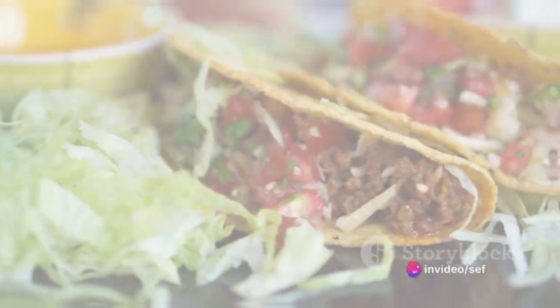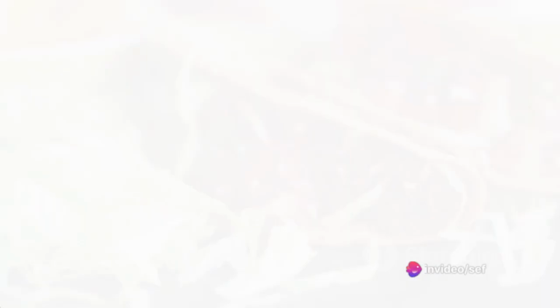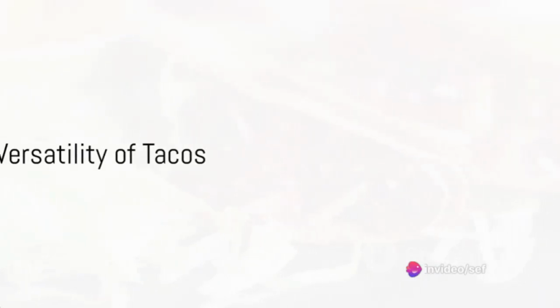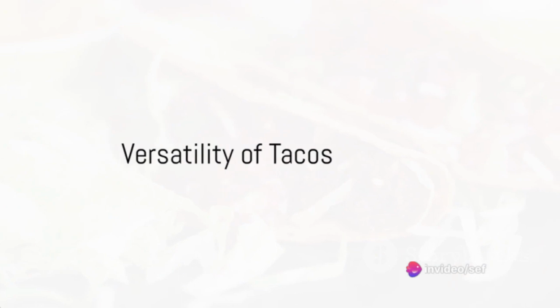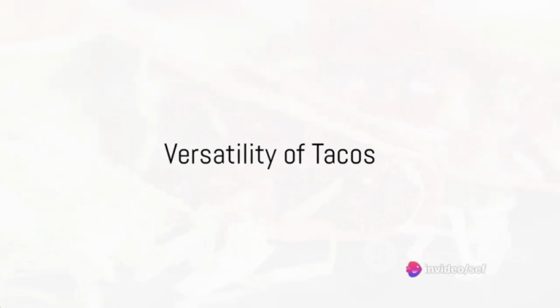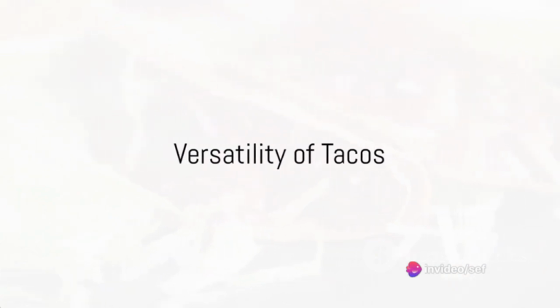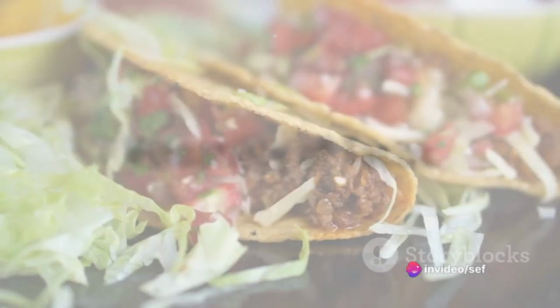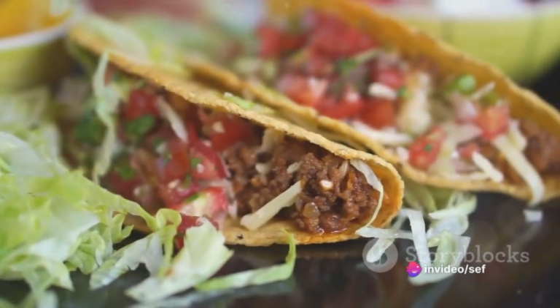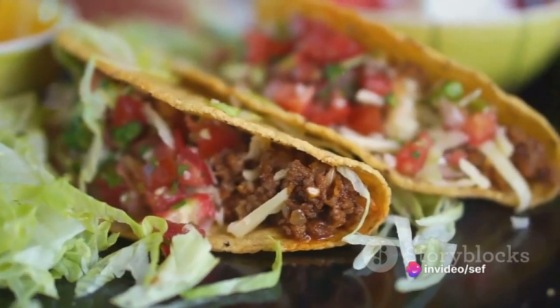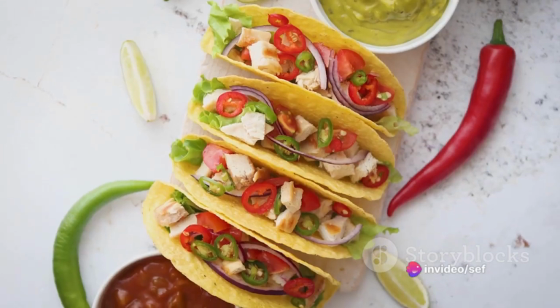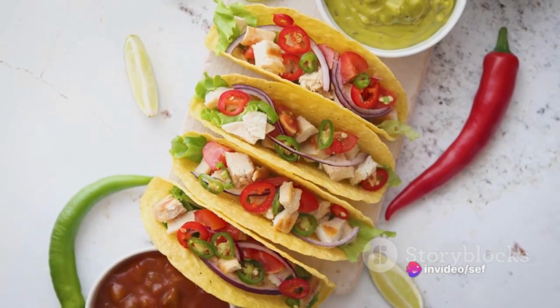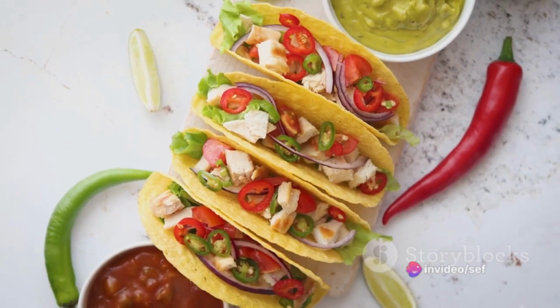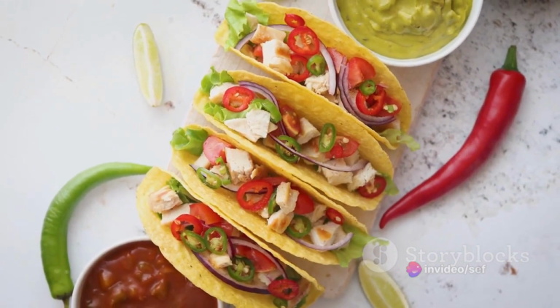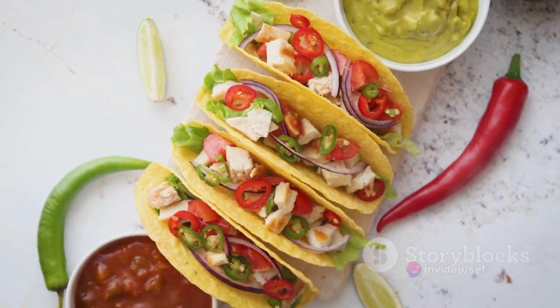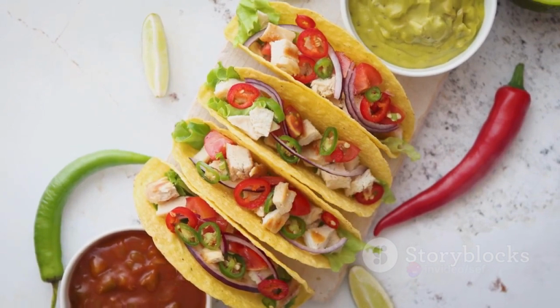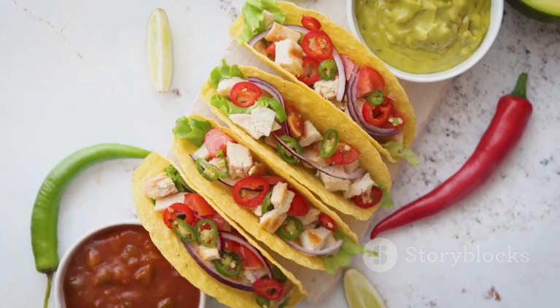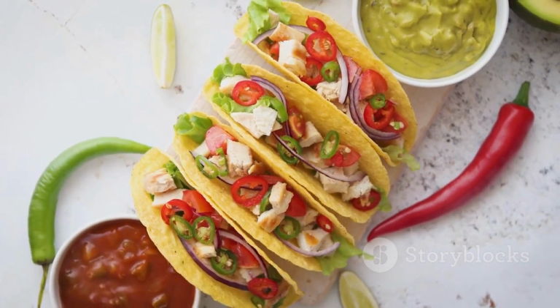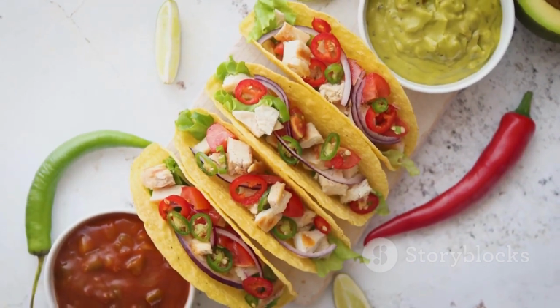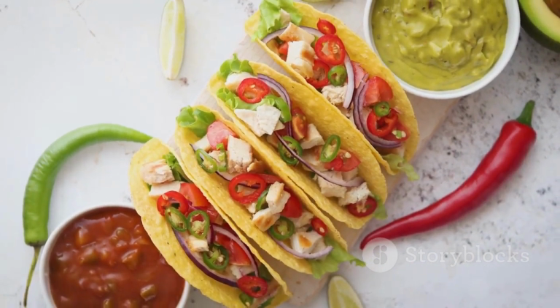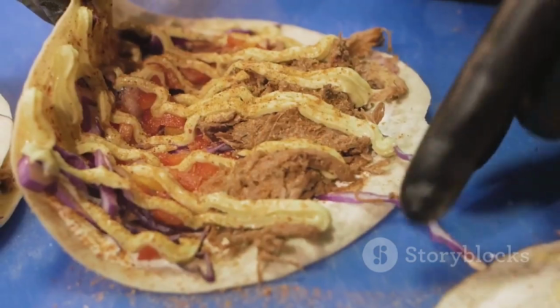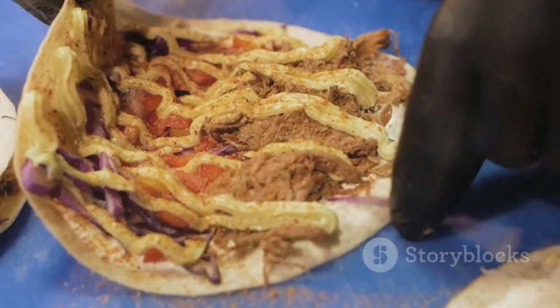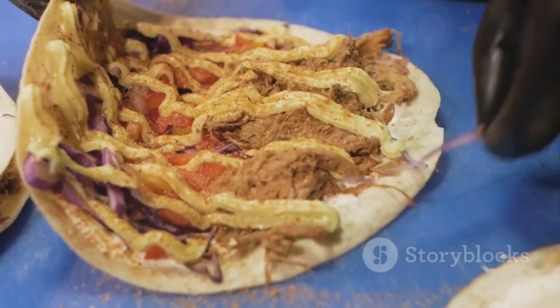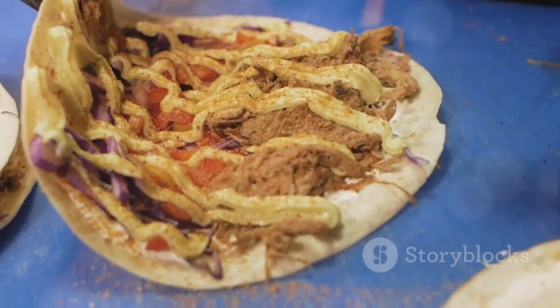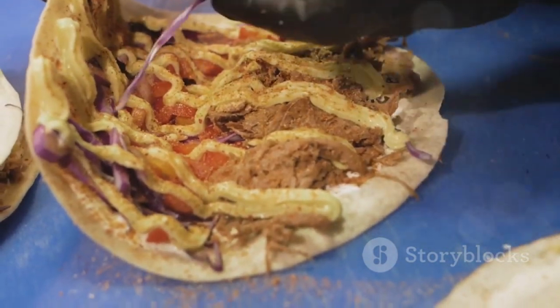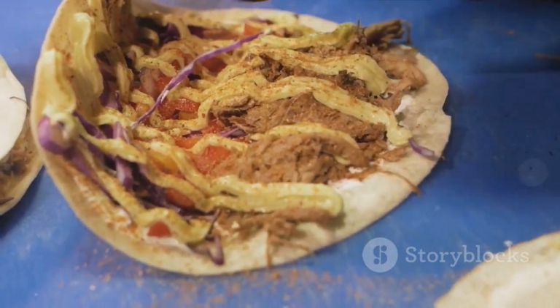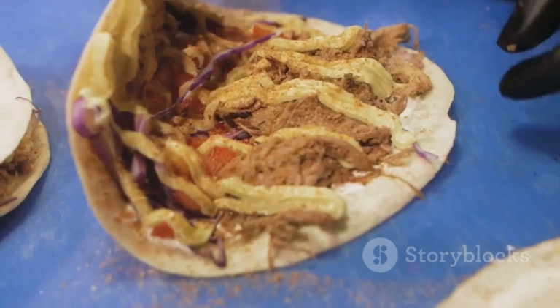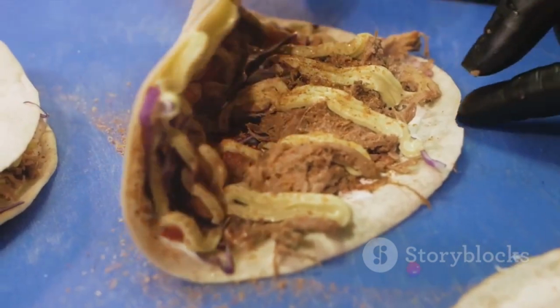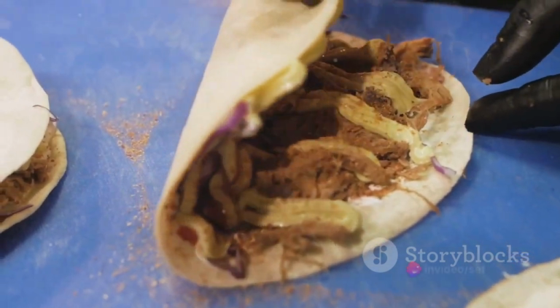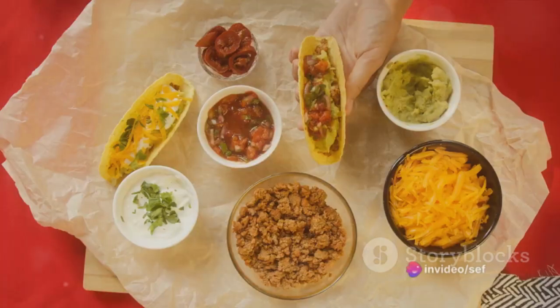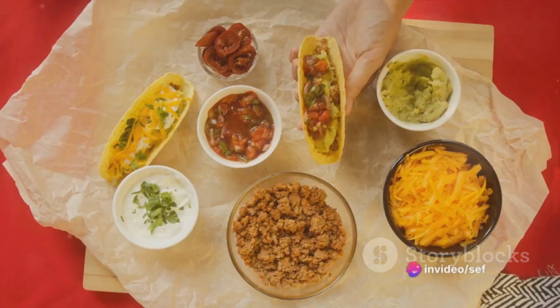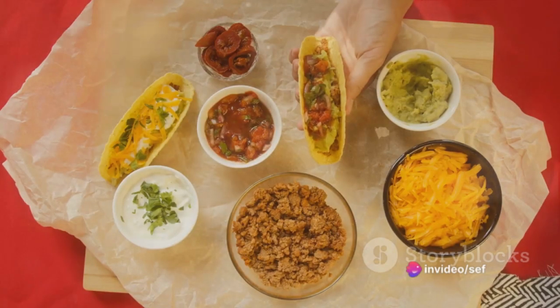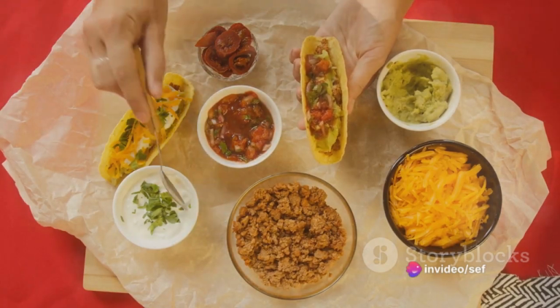Remember, these tacos are as versatile as they are delicious. Feel free to substitute the beef with chicken, pork, or even beans. Adjust the seasoning to your taste, mix and match the toppings. This is your taco — make it your way.